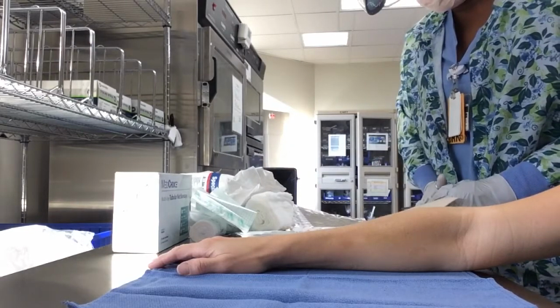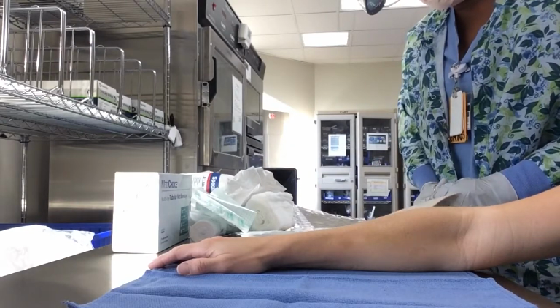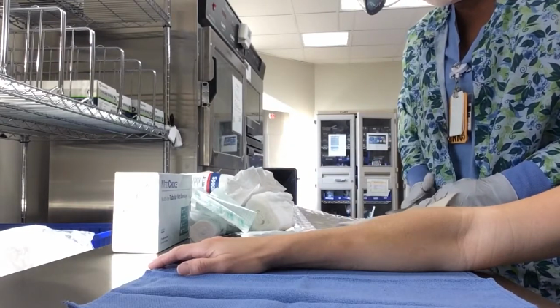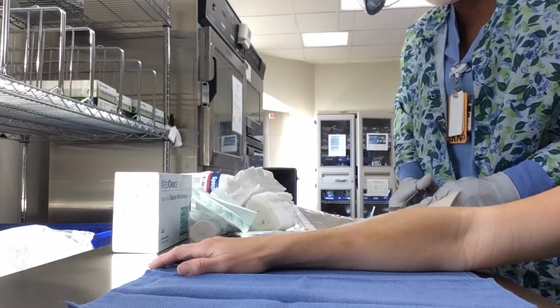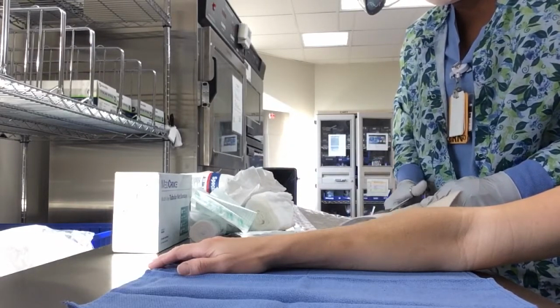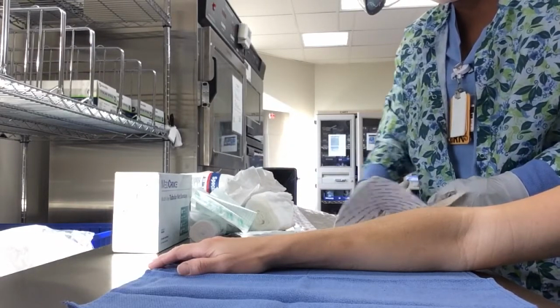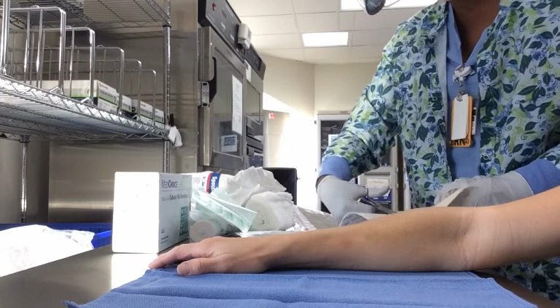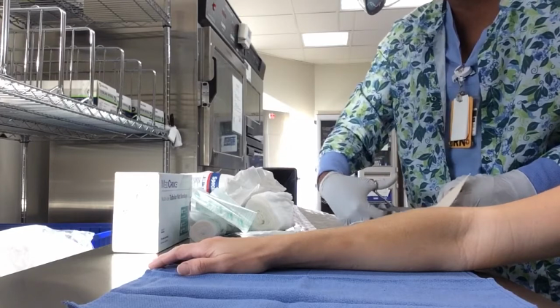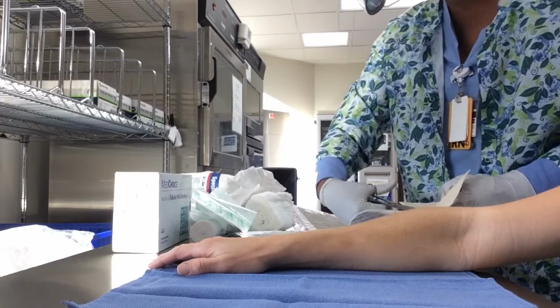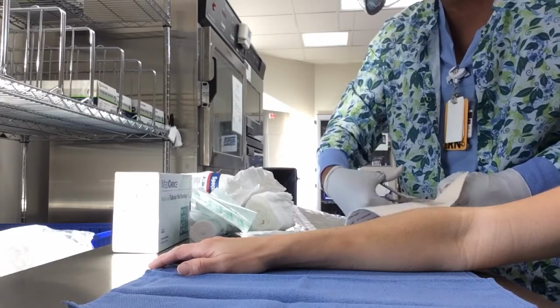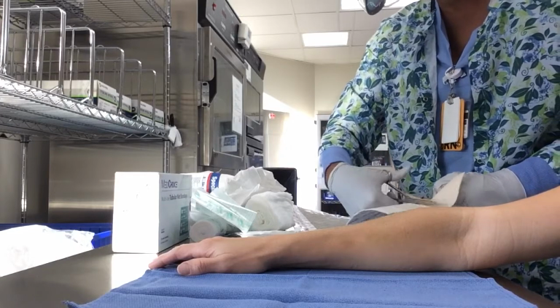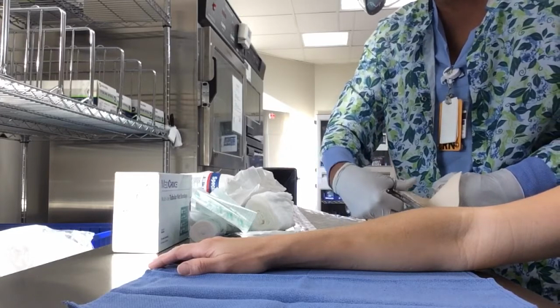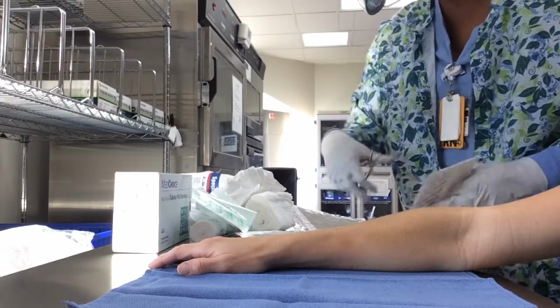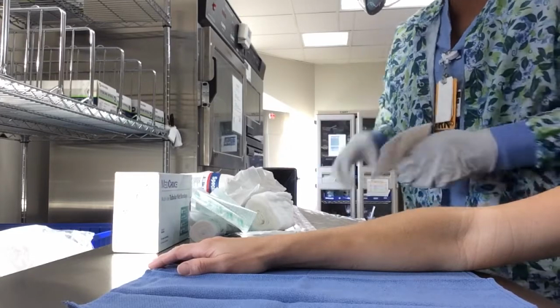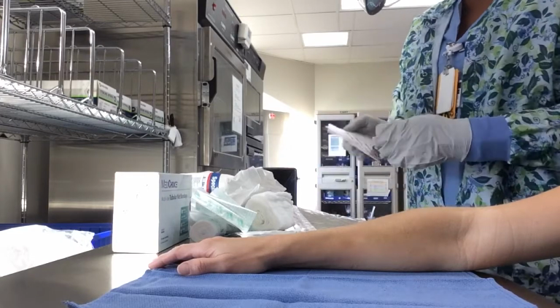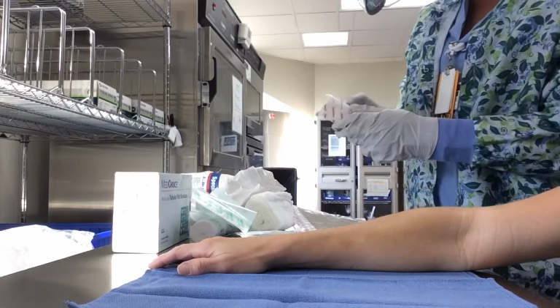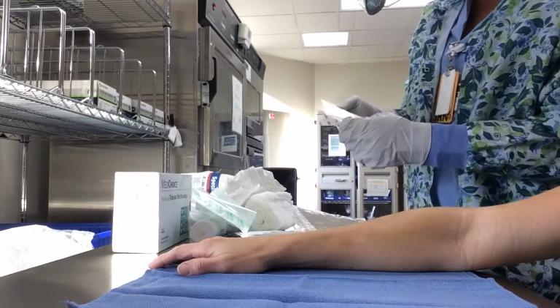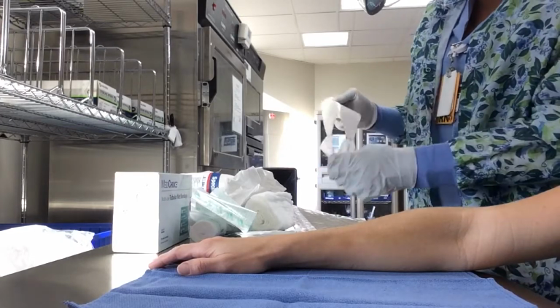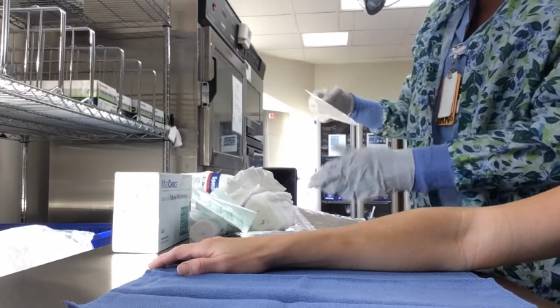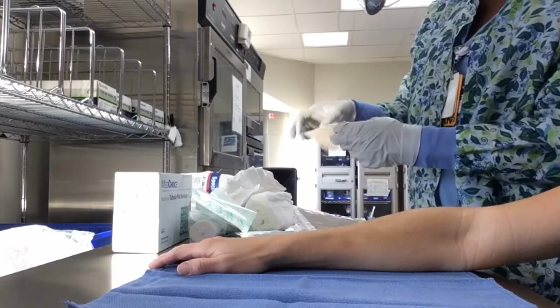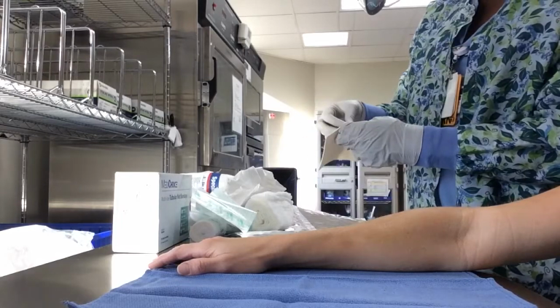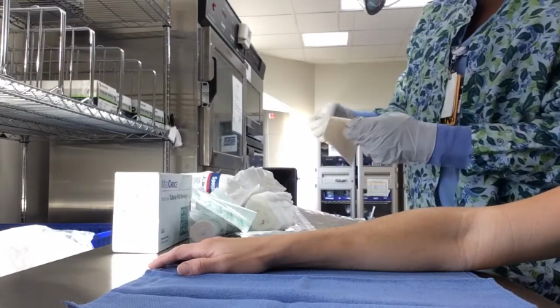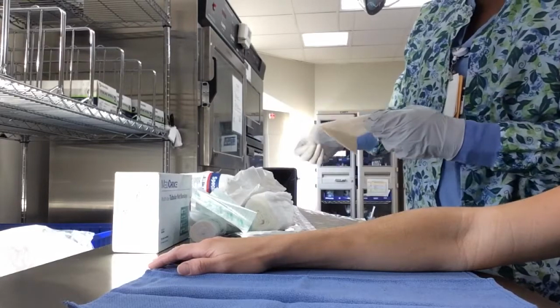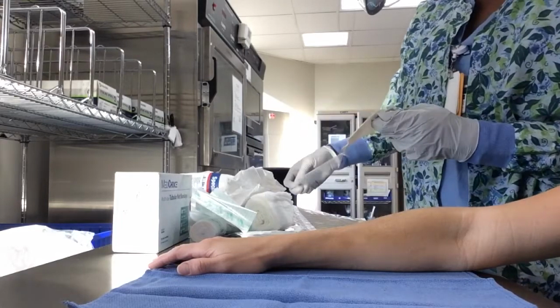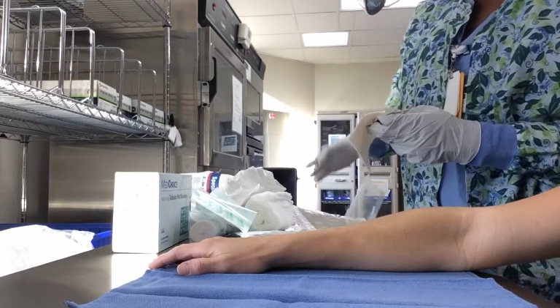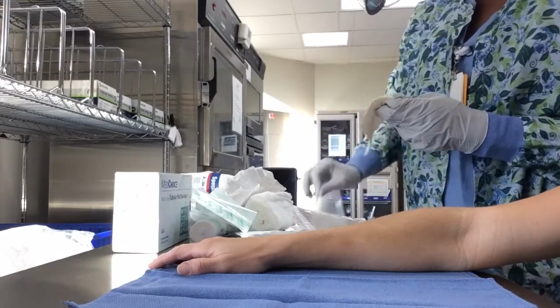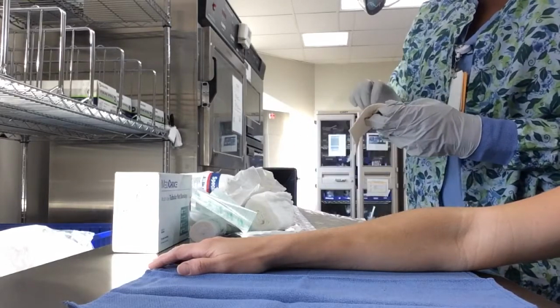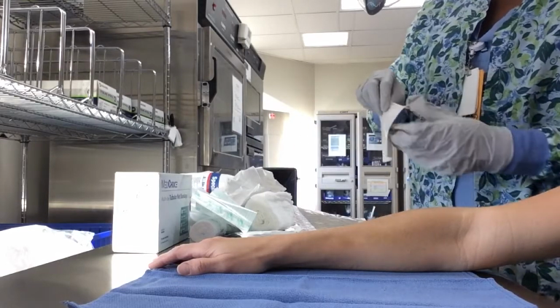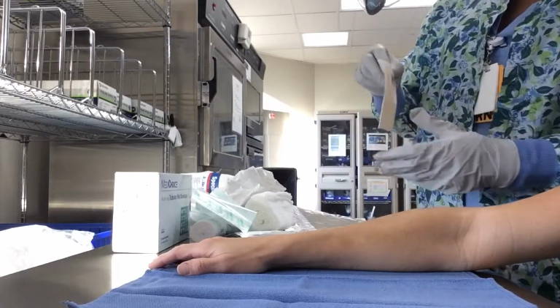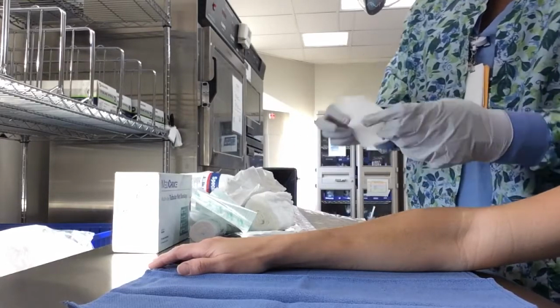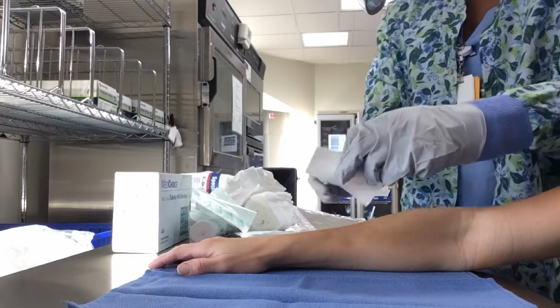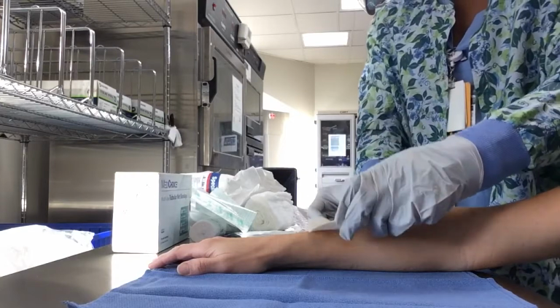You will place it on the patient like so. Take the backing off, and the sticky side goes on the patient like so.